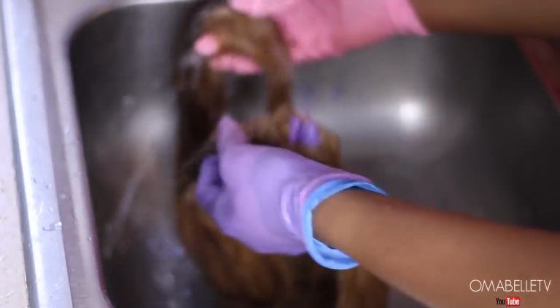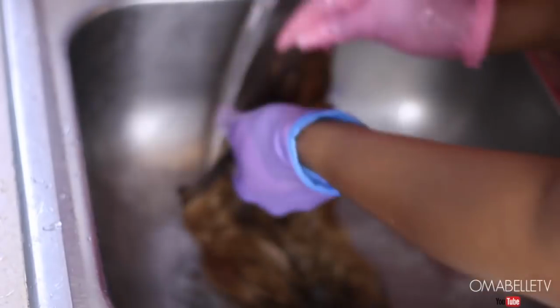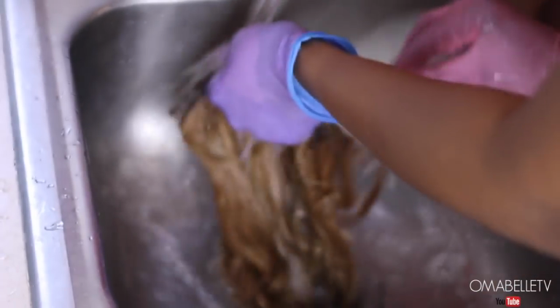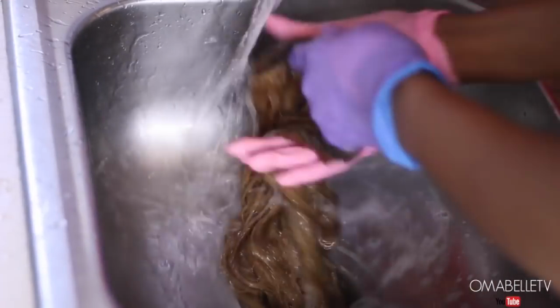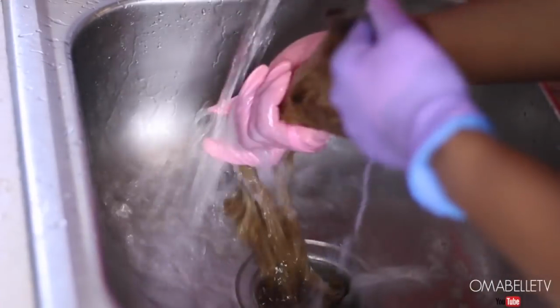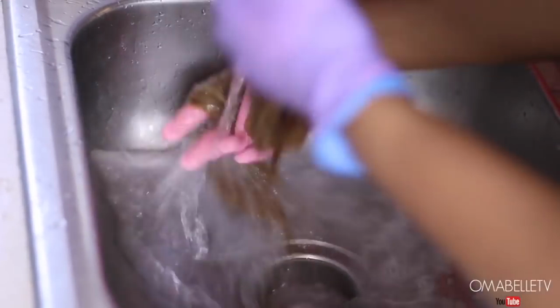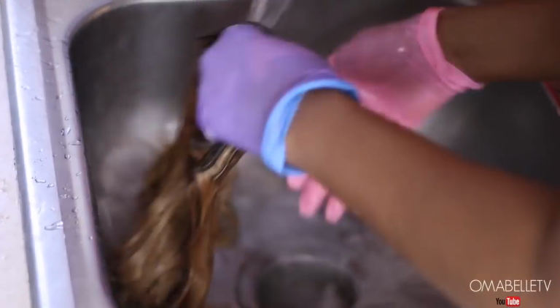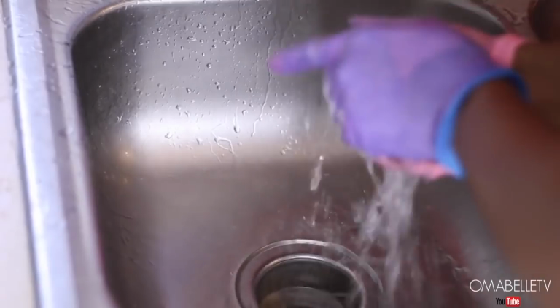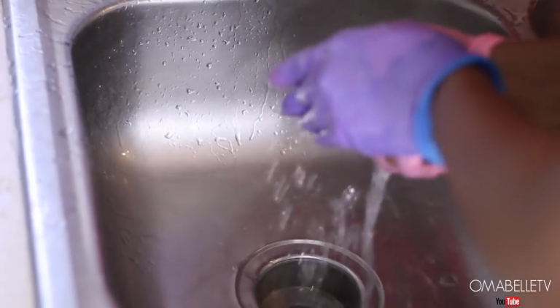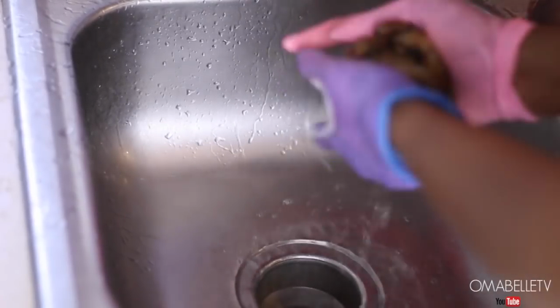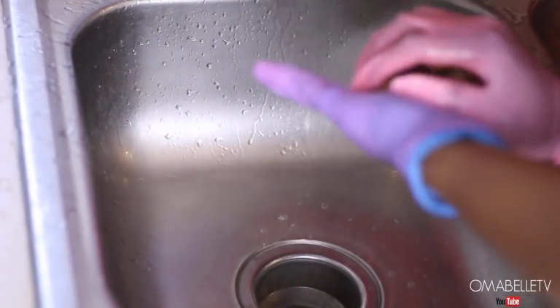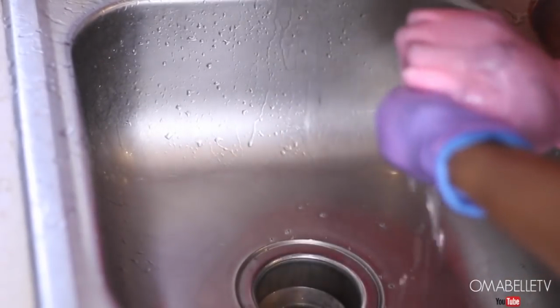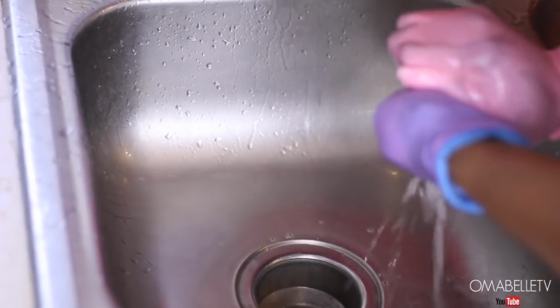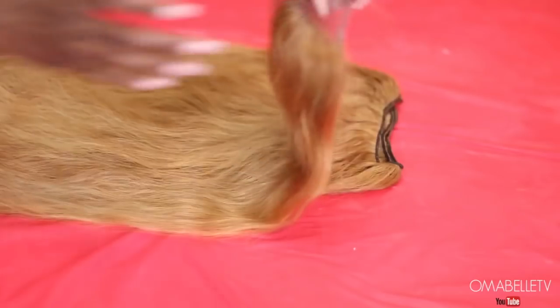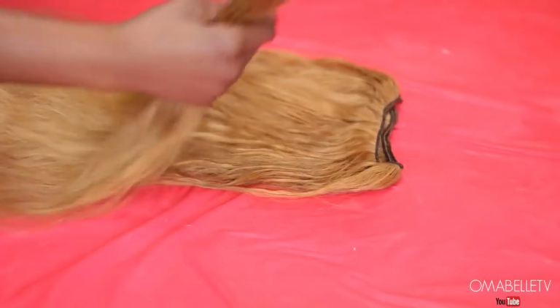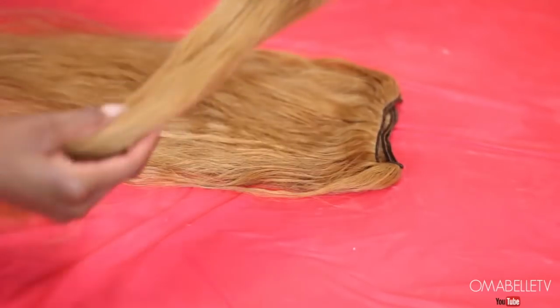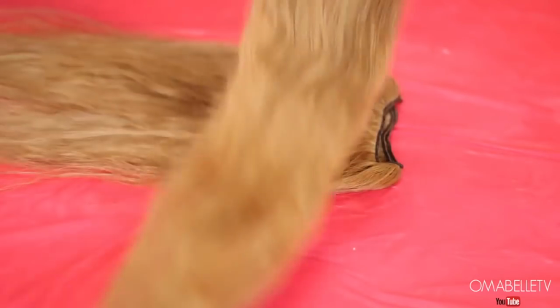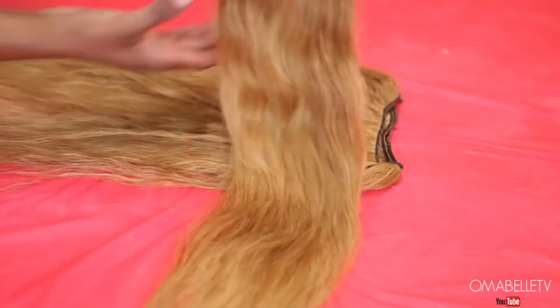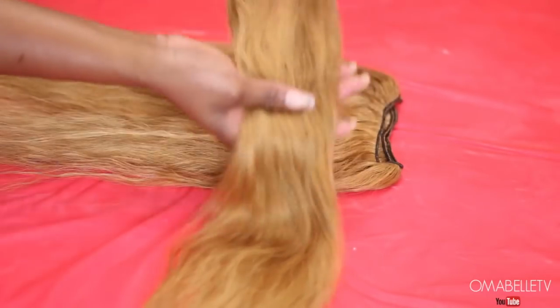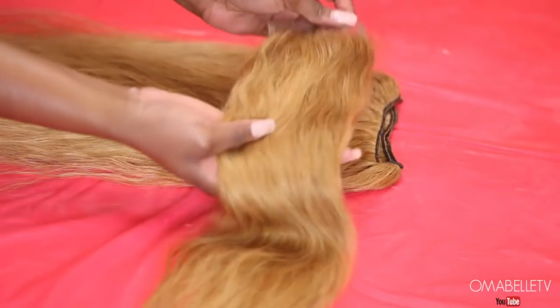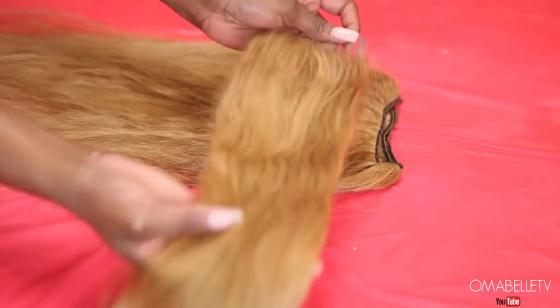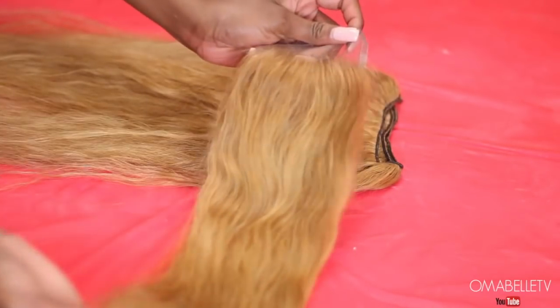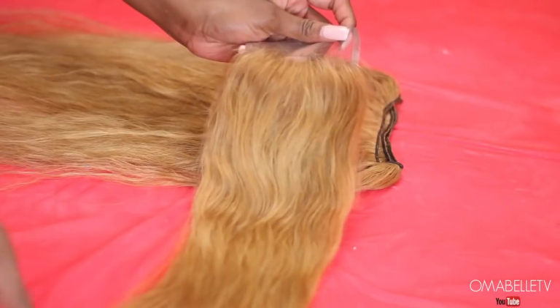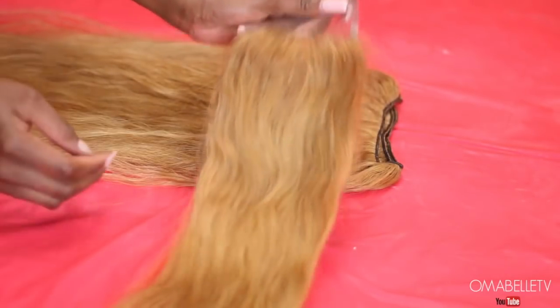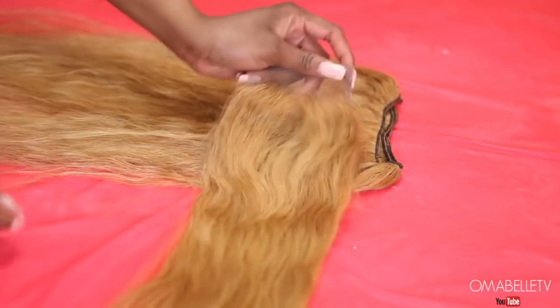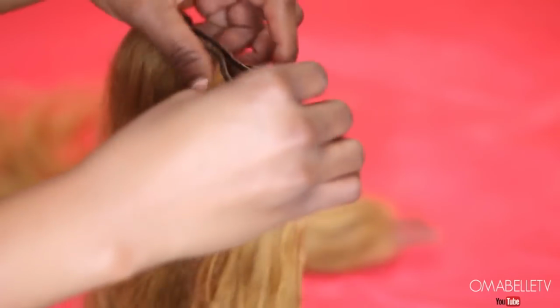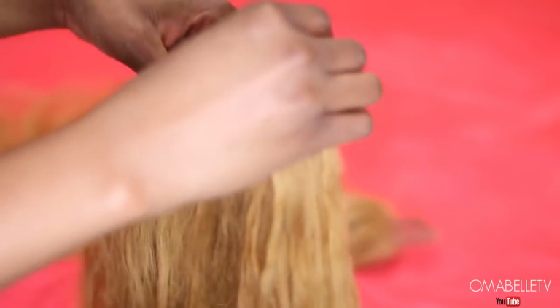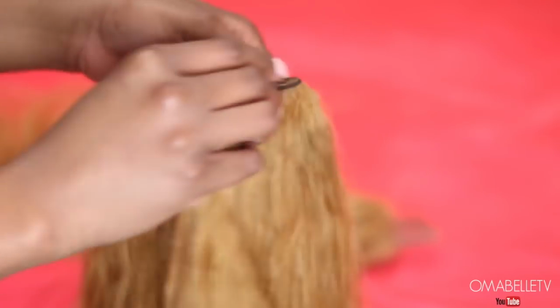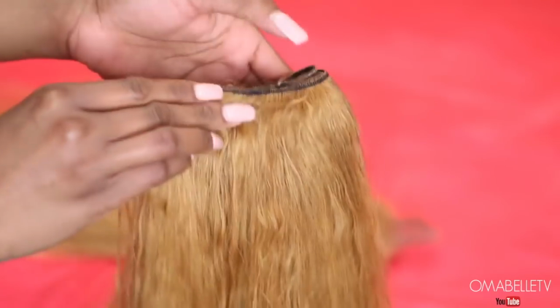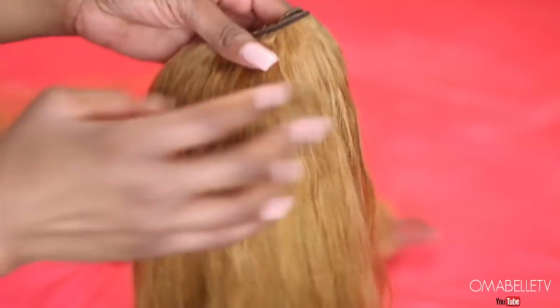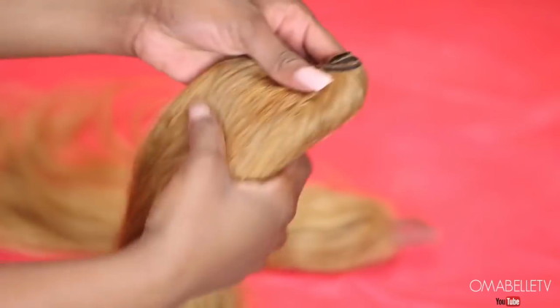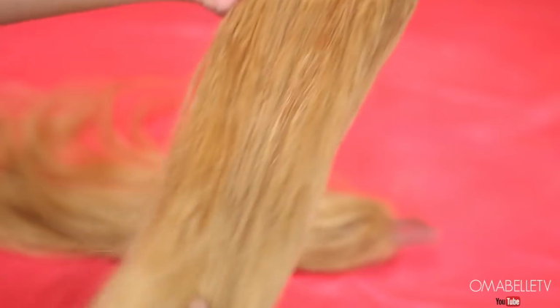I was a little concerned the hair didn't lift as much as I wanted, but surprisingly after I dried it, it was exactly the color I wanted — a very pure blonde, which is perfect for the pink color we're going for.